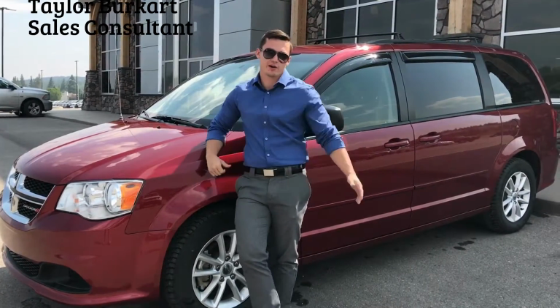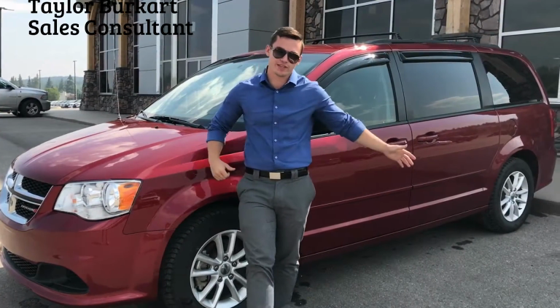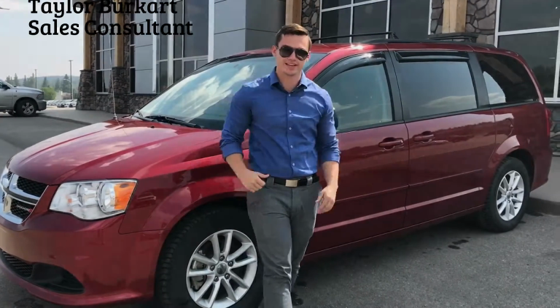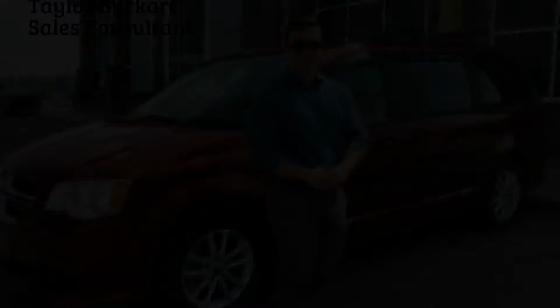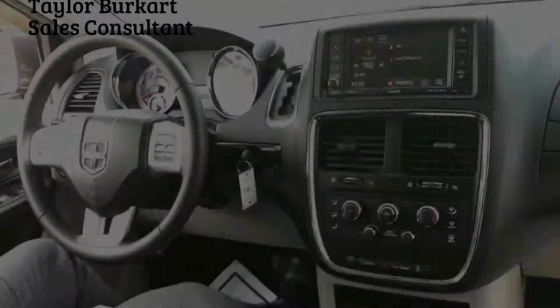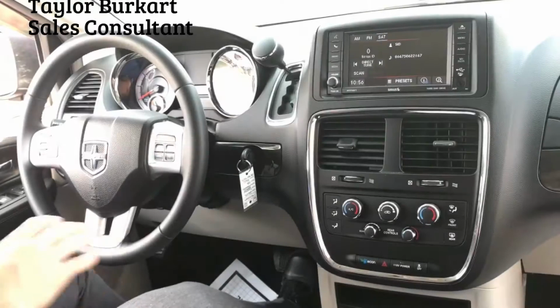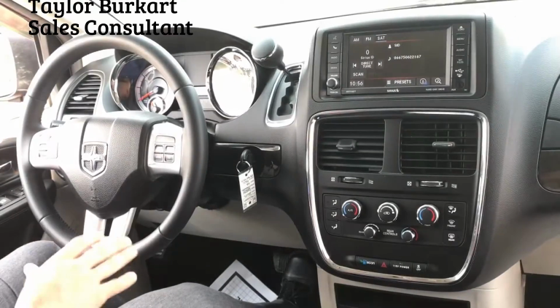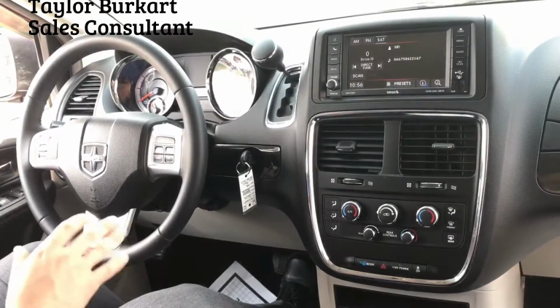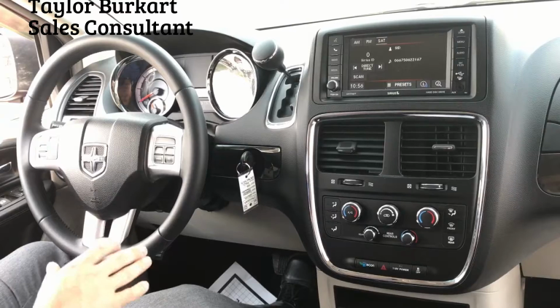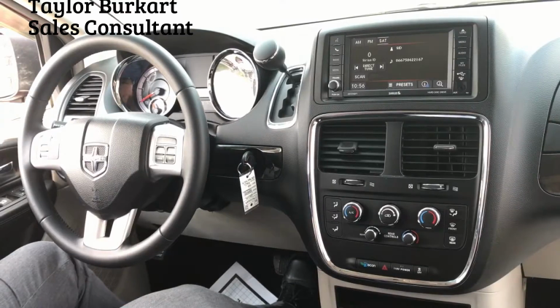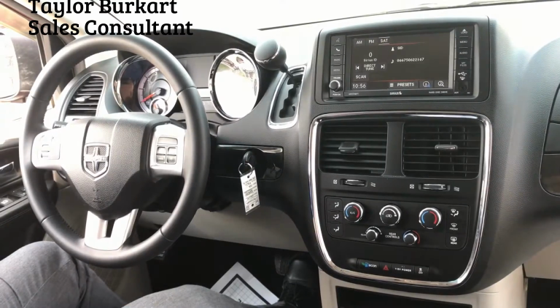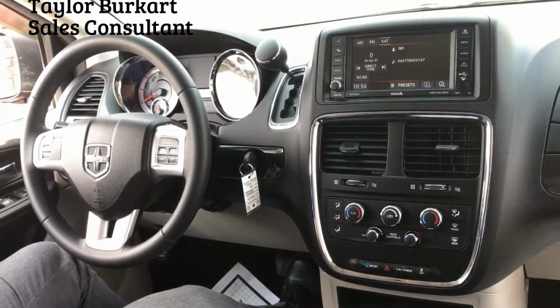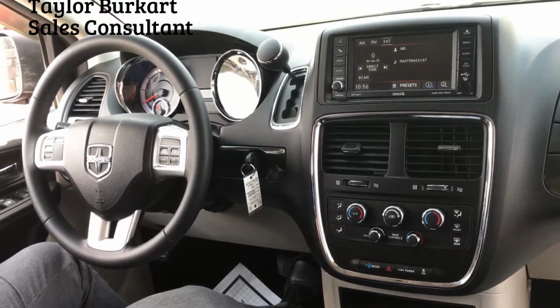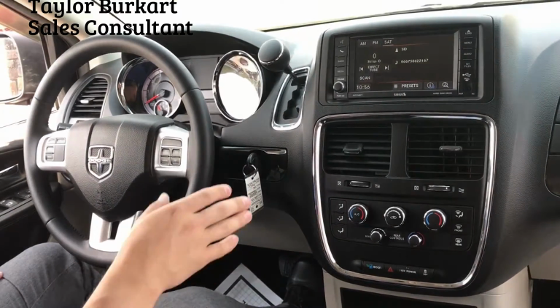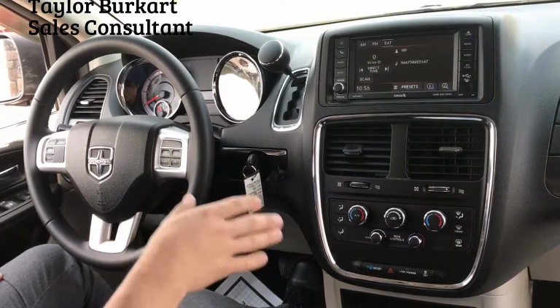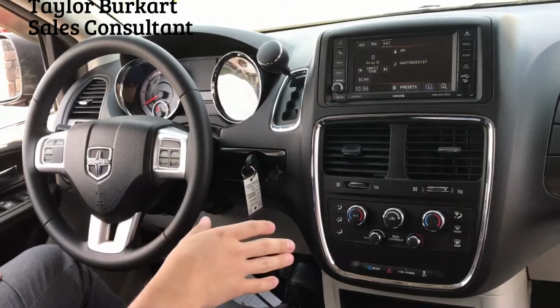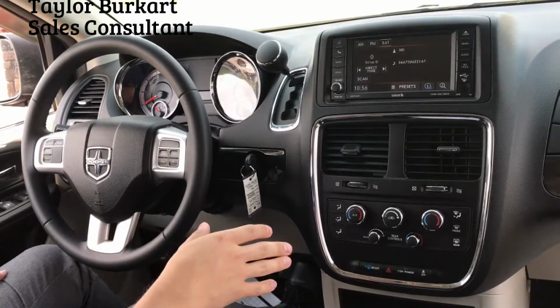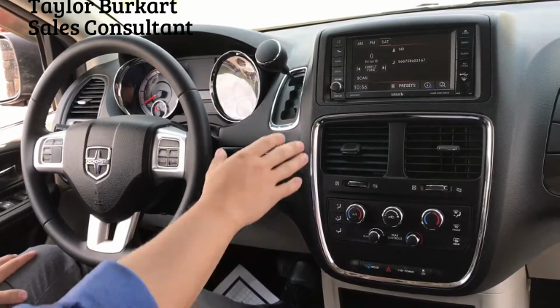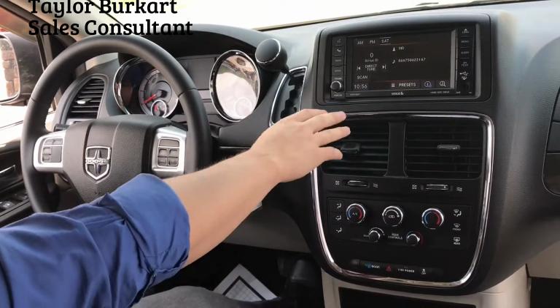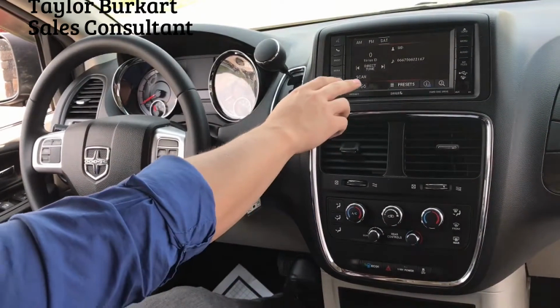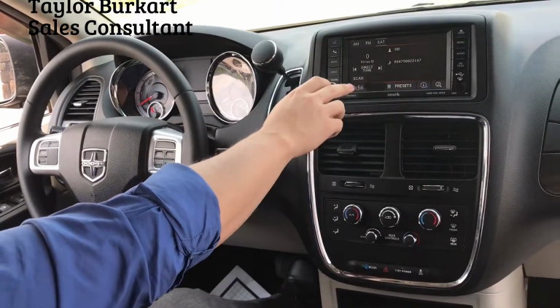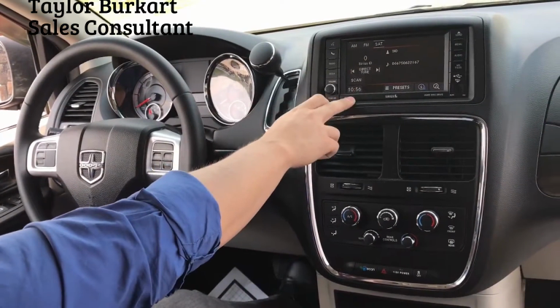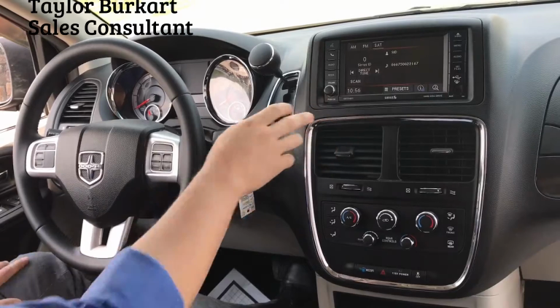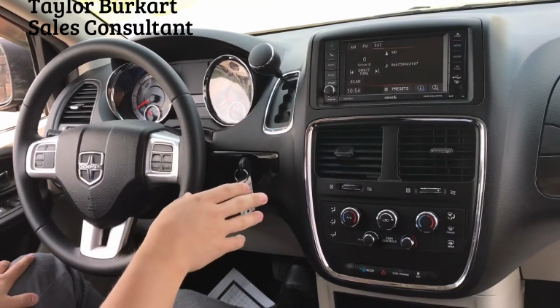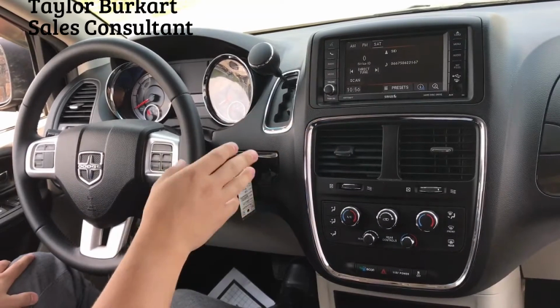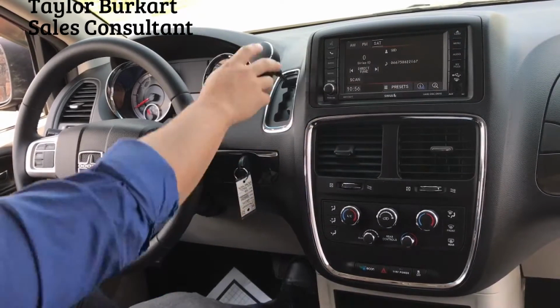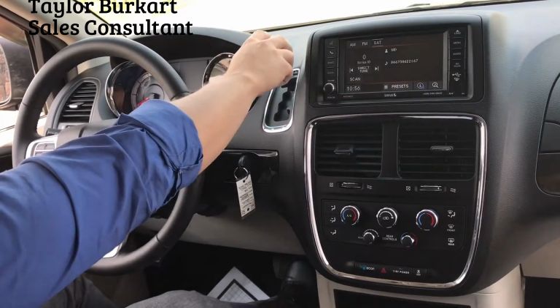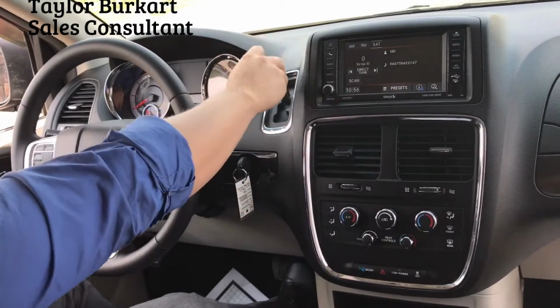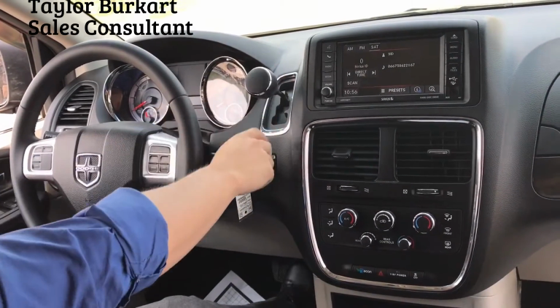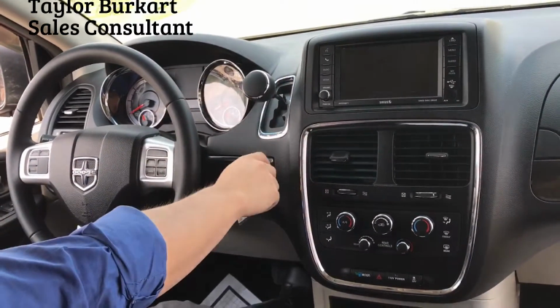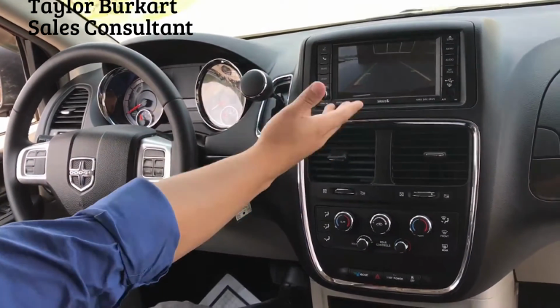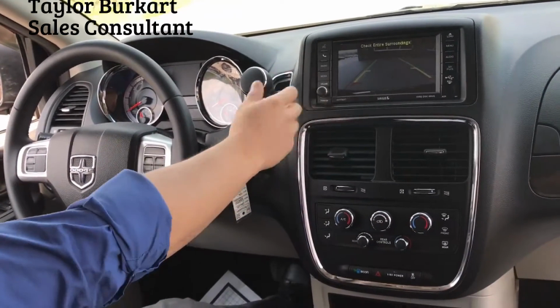Now I'll show you the inside. This van is equipped with power windows, power locks, air conditioning, and it has a touchscreen display with Bluetooth and a backup camera, as you can see.